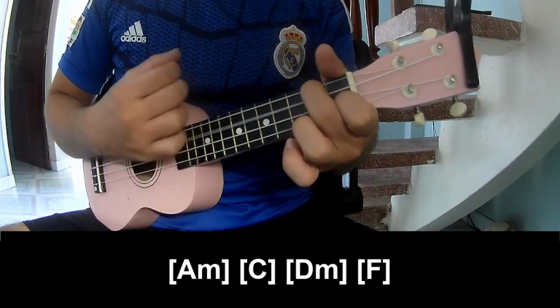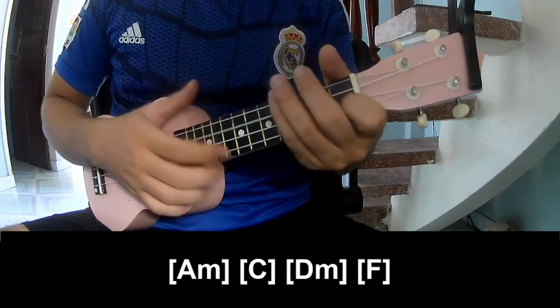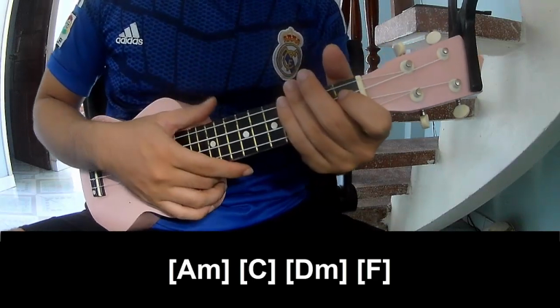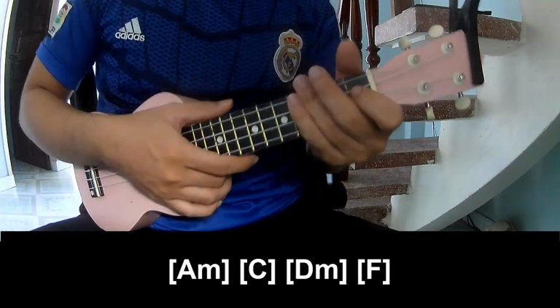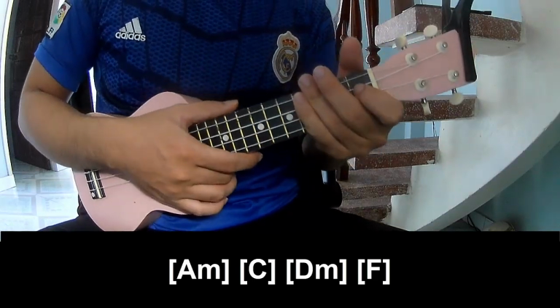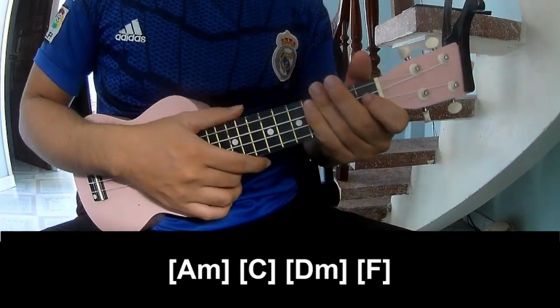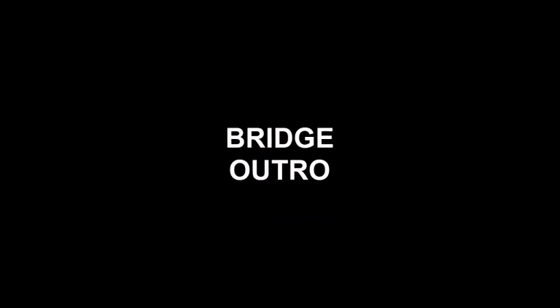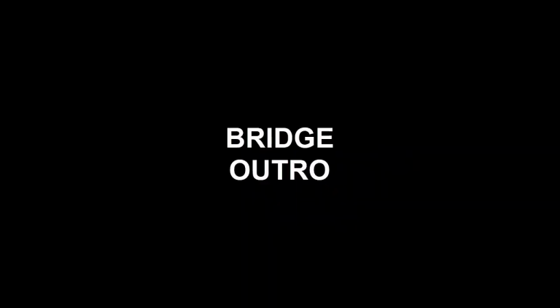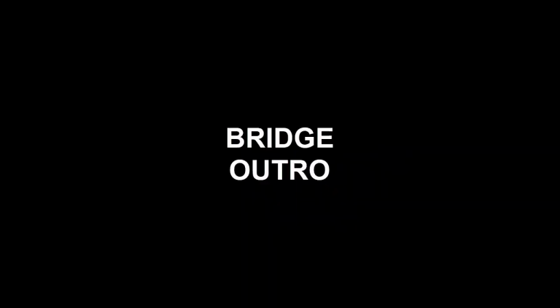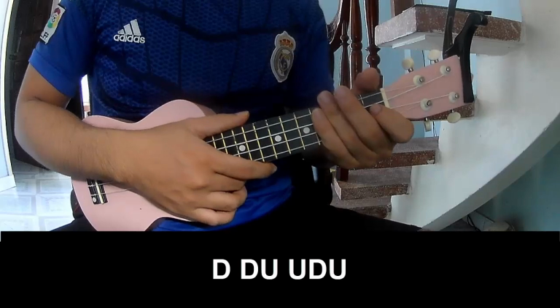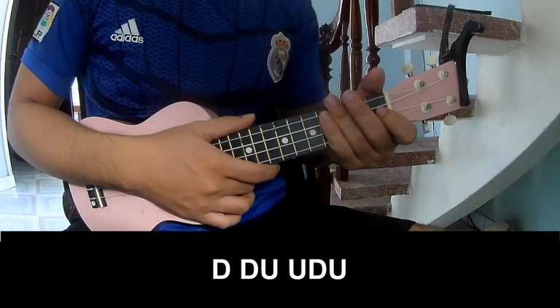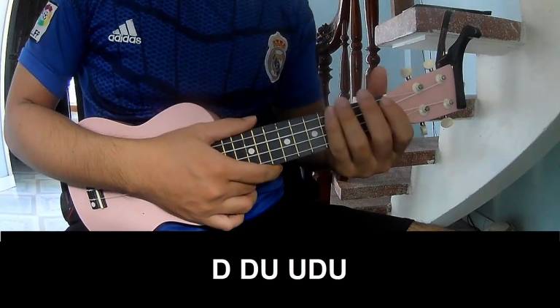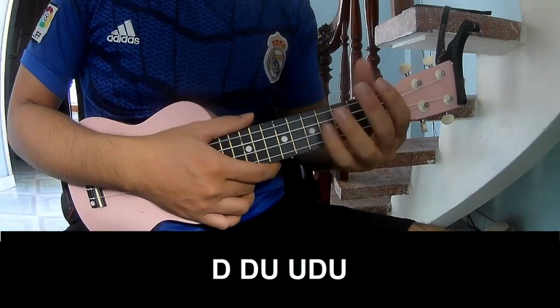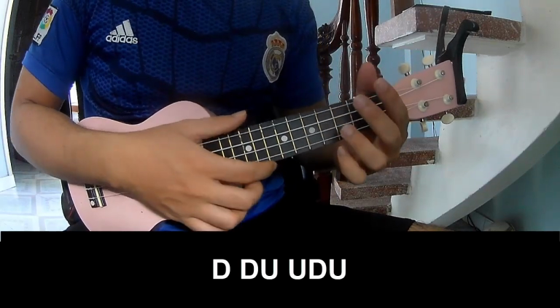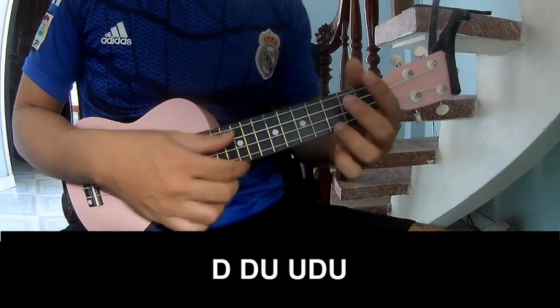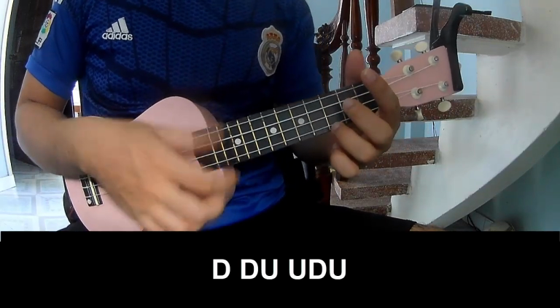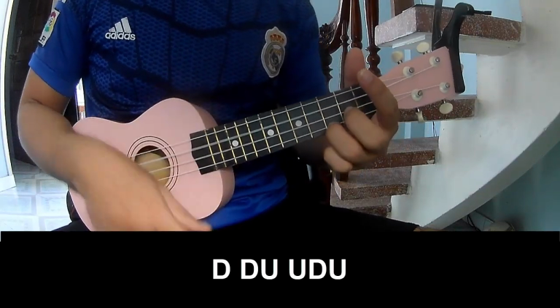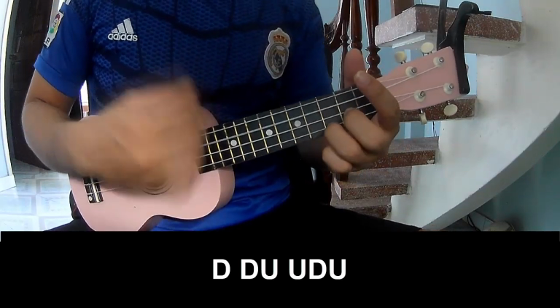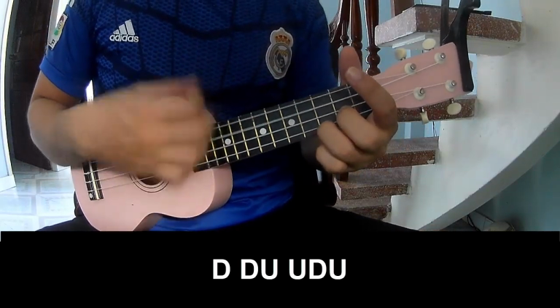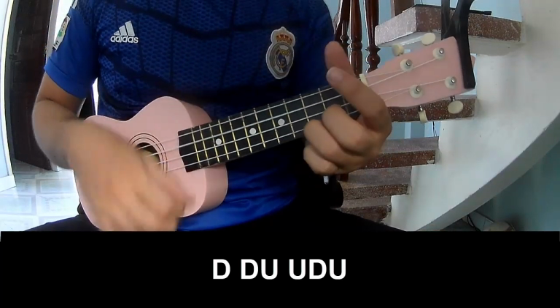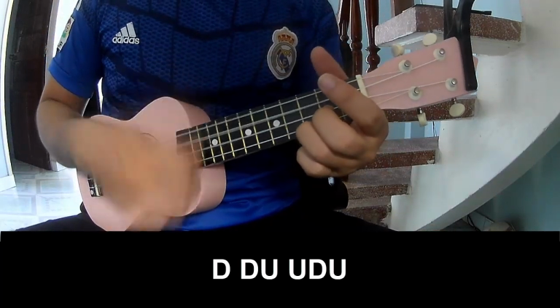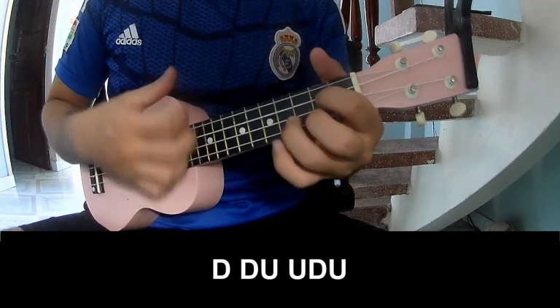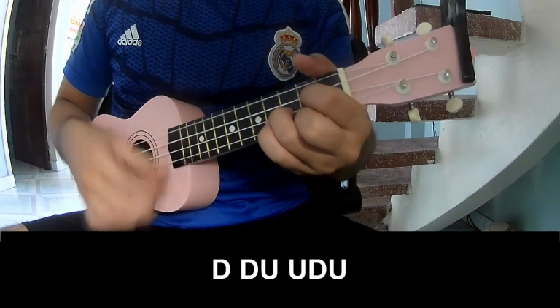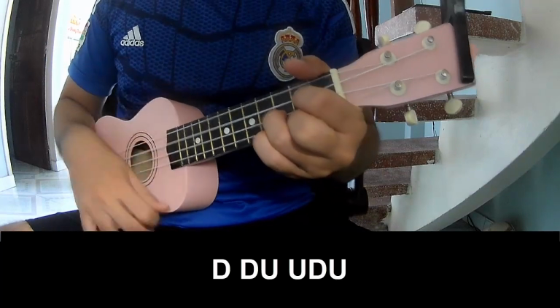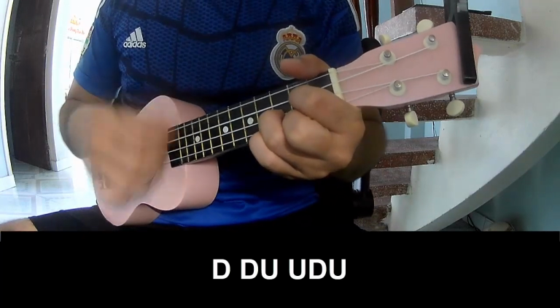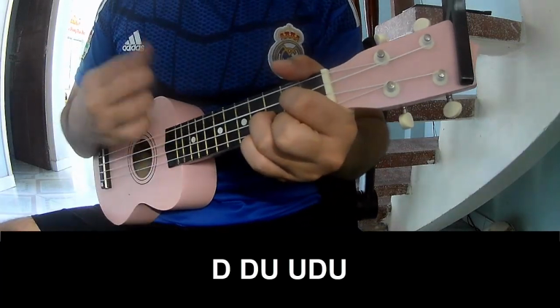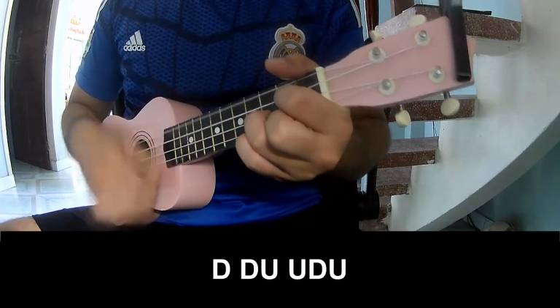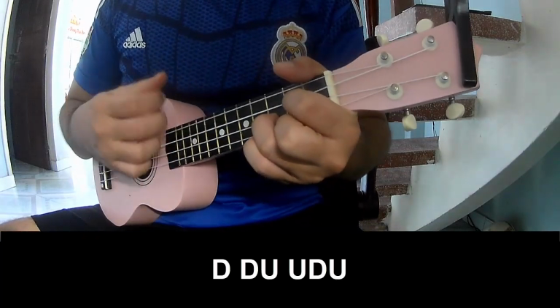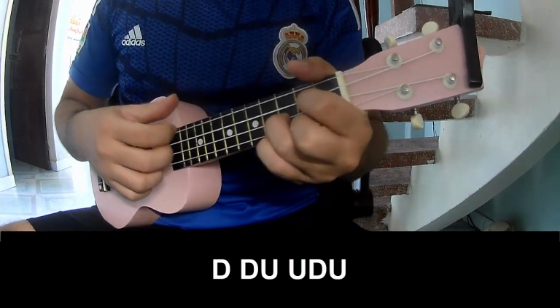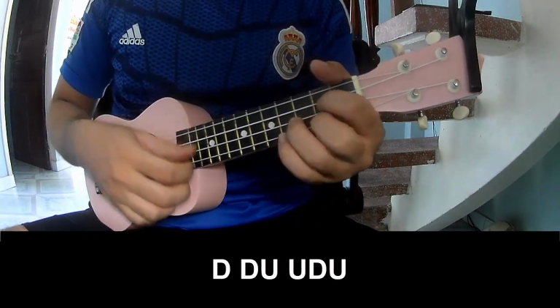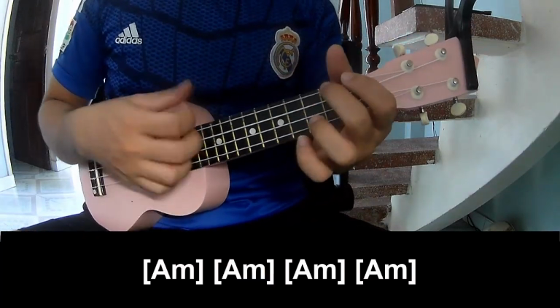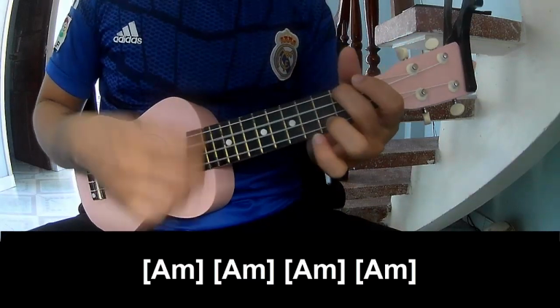And he's strumming the same way for that. And now to strum: So play down, down, up, down, down, down, up, down, up, down. And so play along: Am.